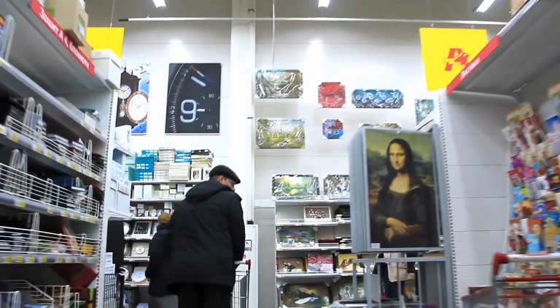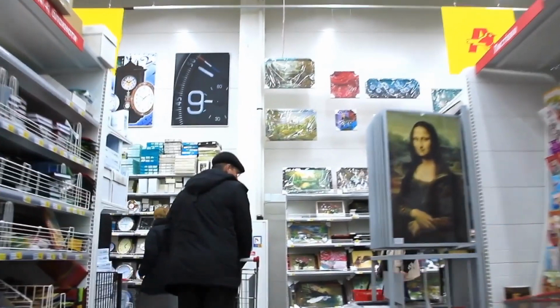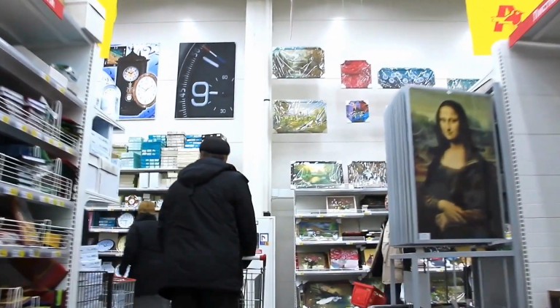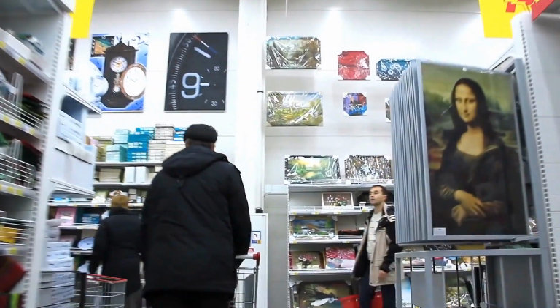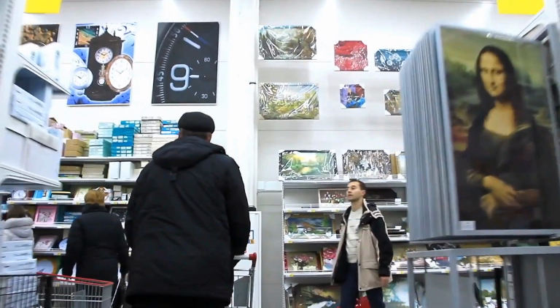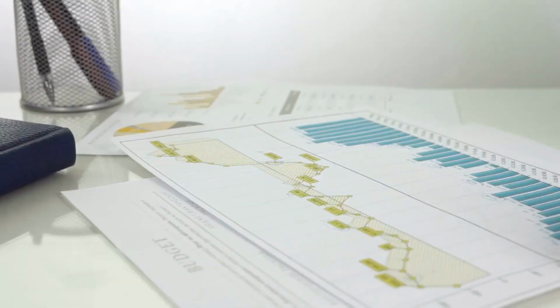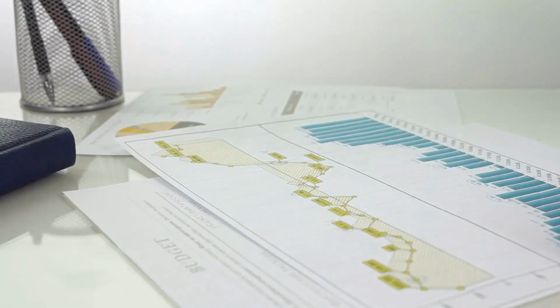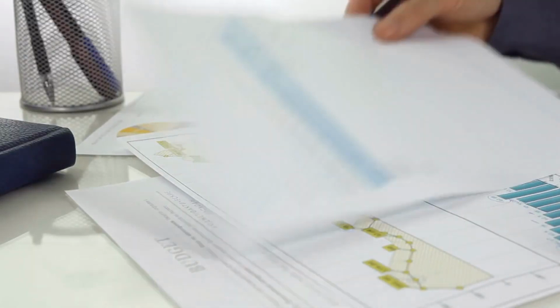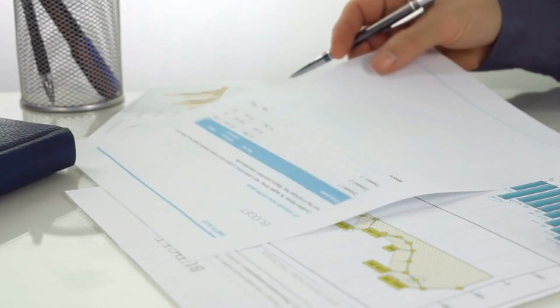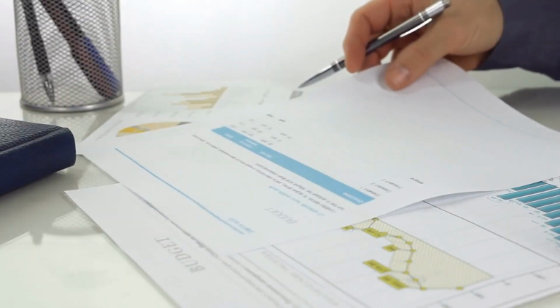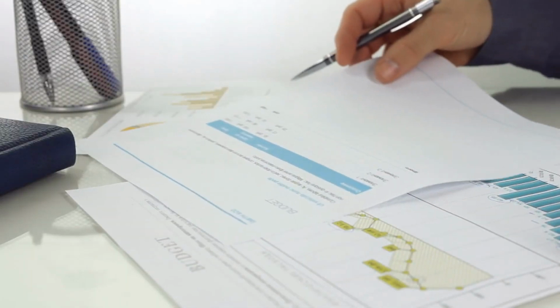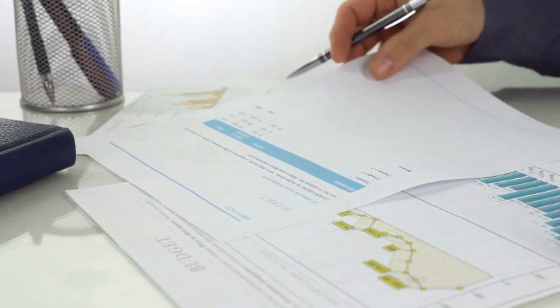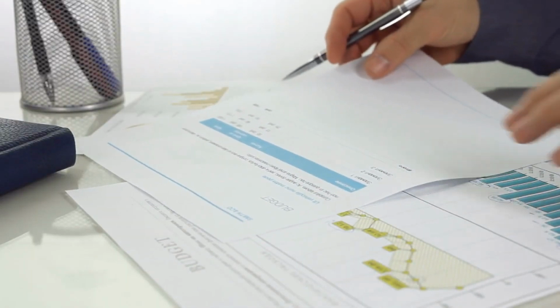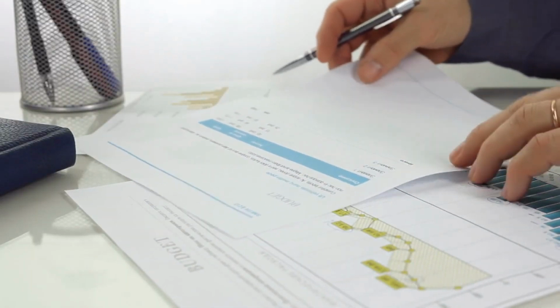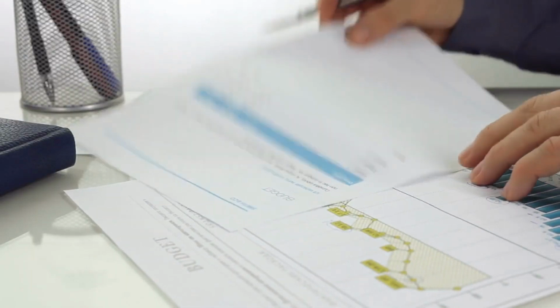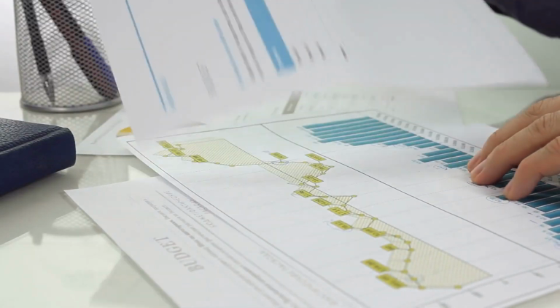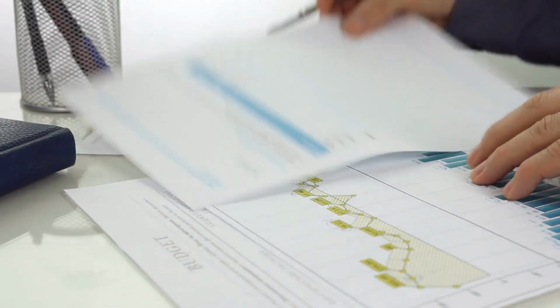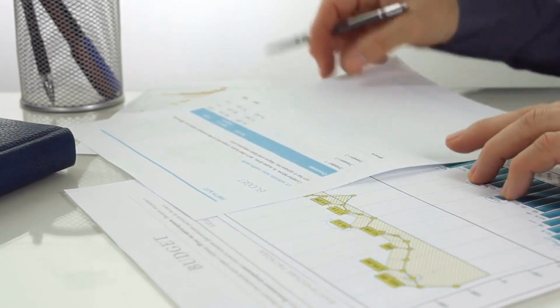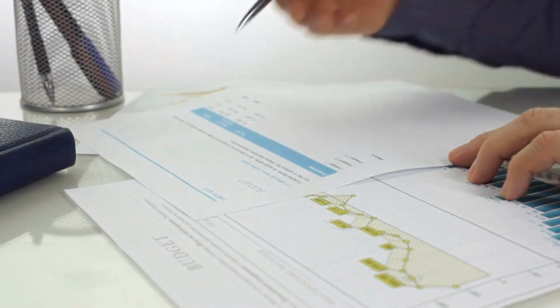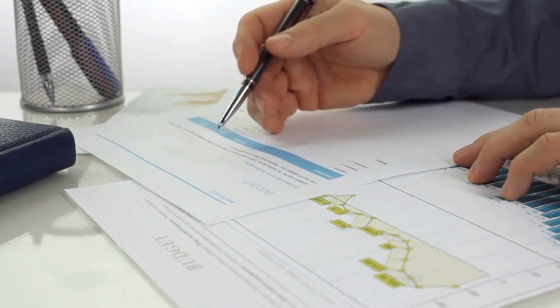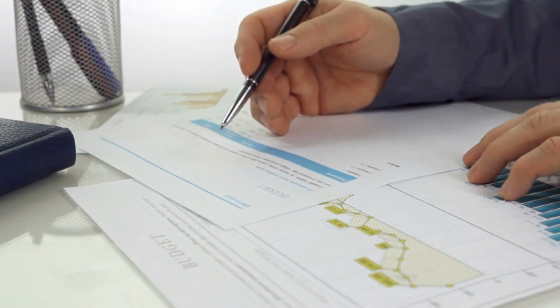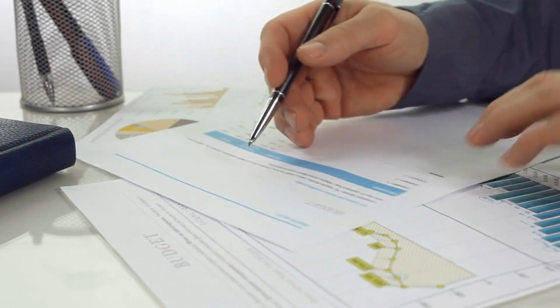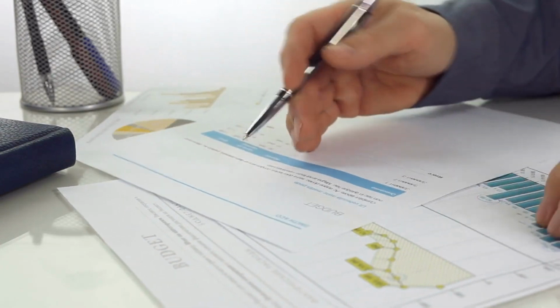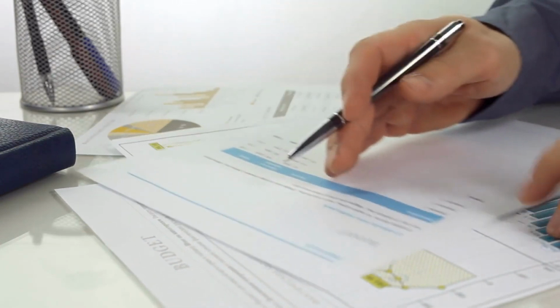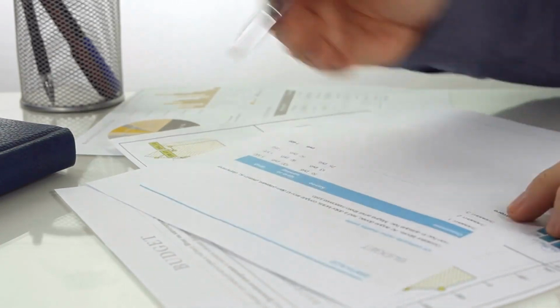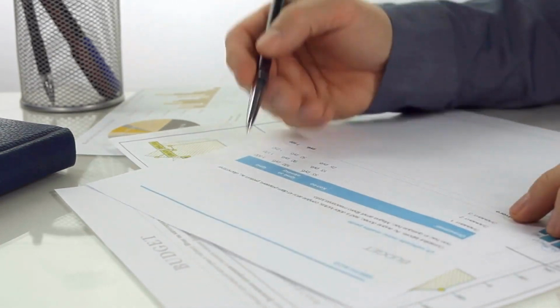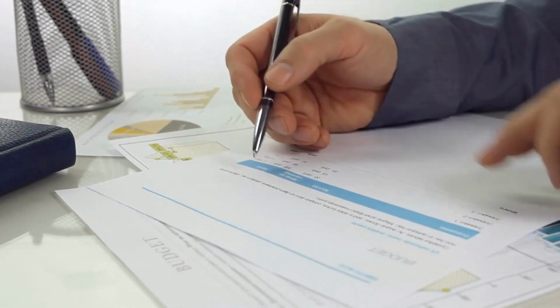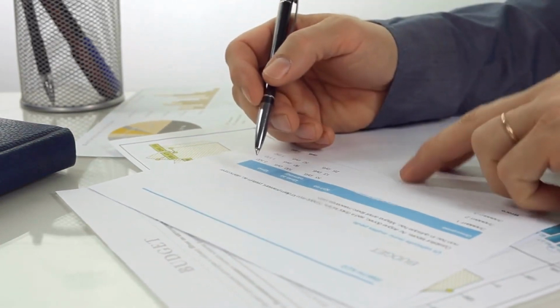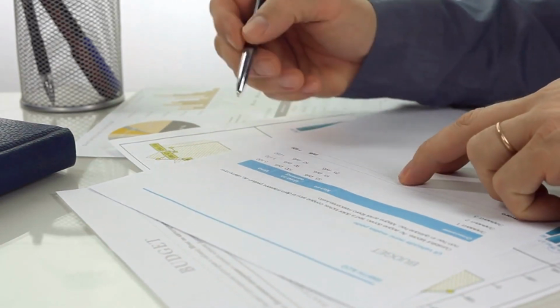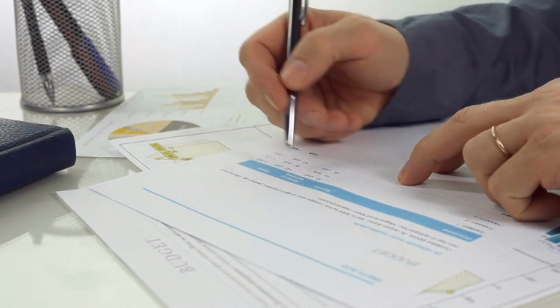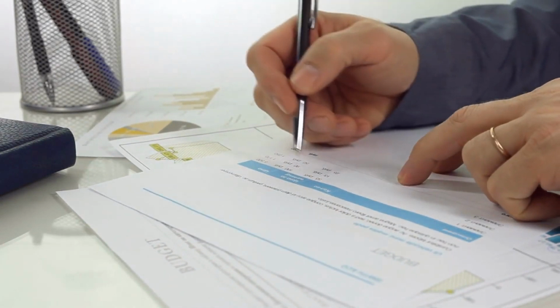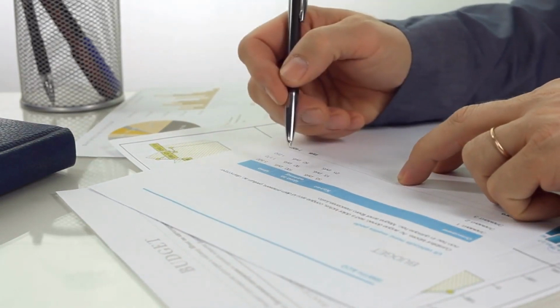What is a collection fee? A collection fee compensates an agent for collecting a debt or premium from a customer. It is usually based on a percentage of the overall funds collected.